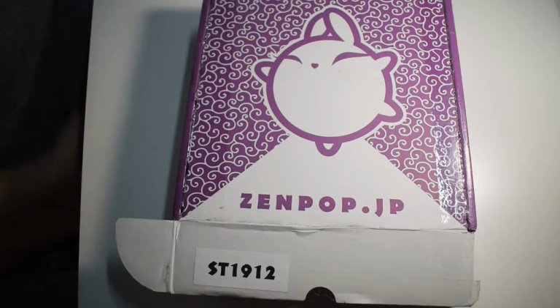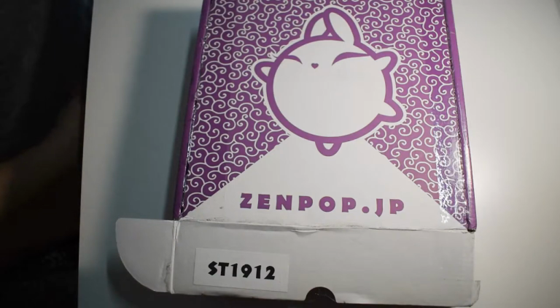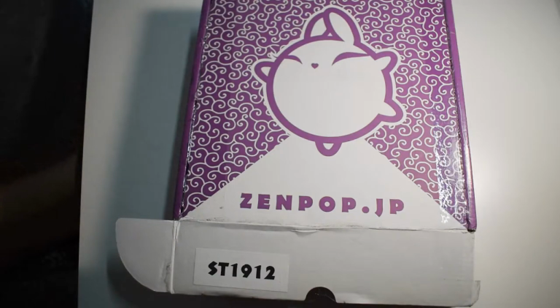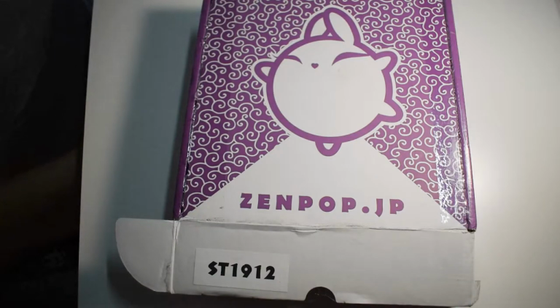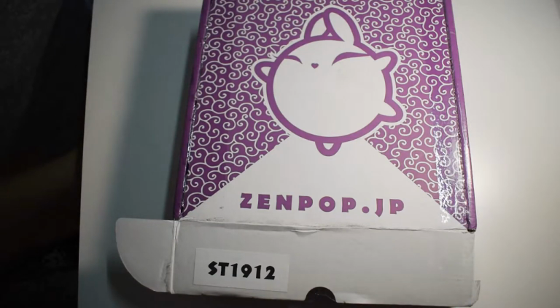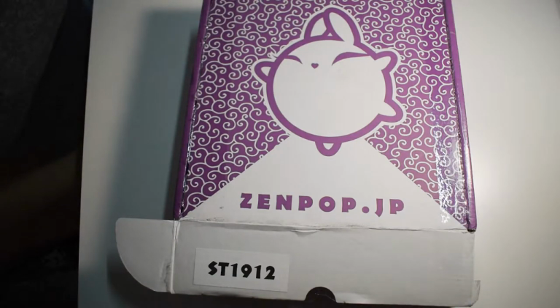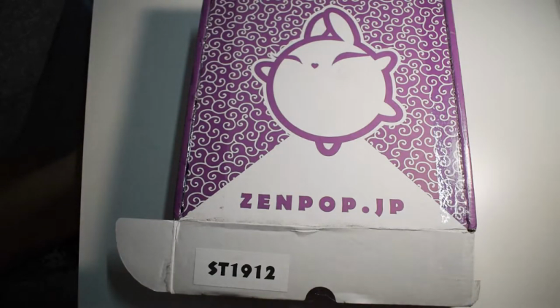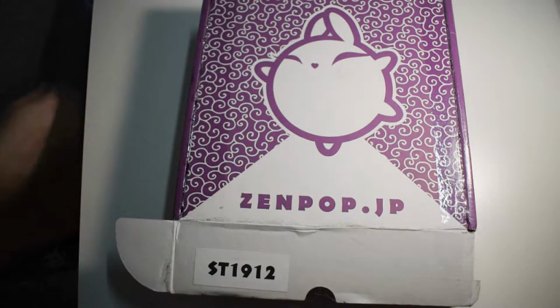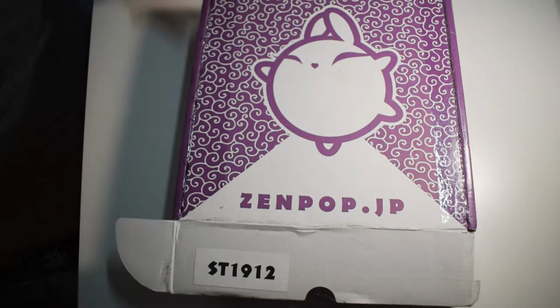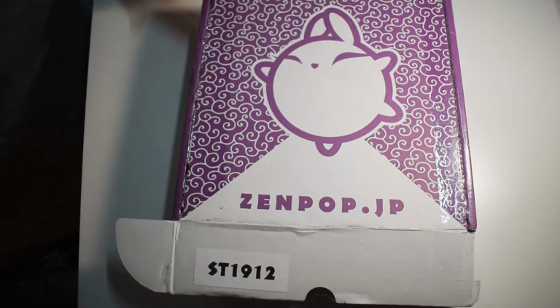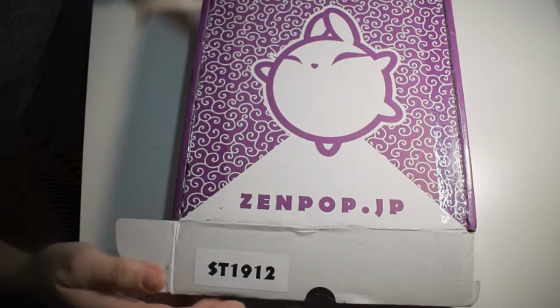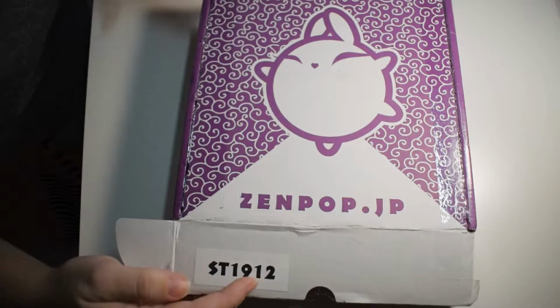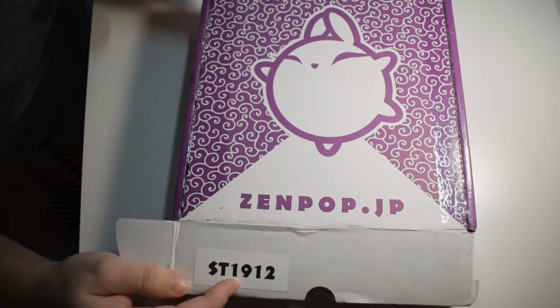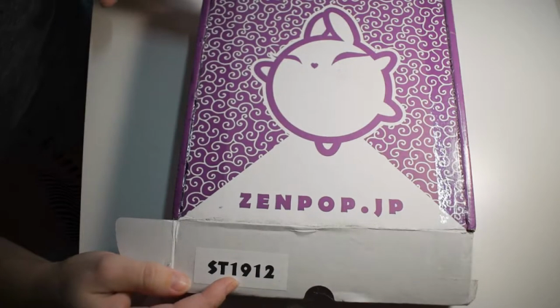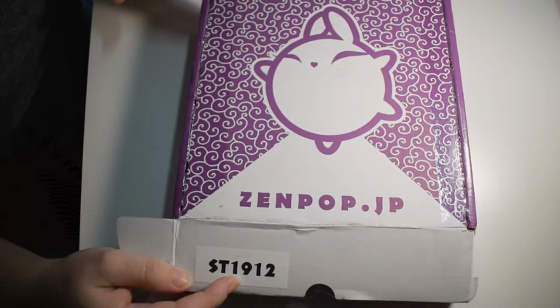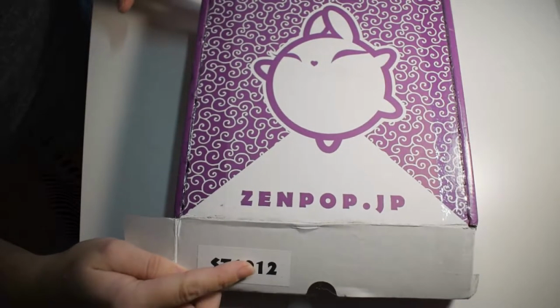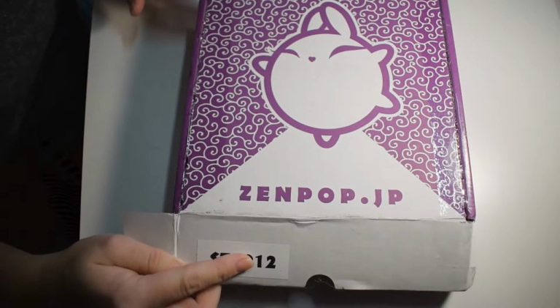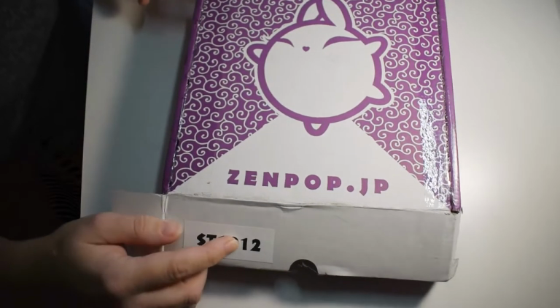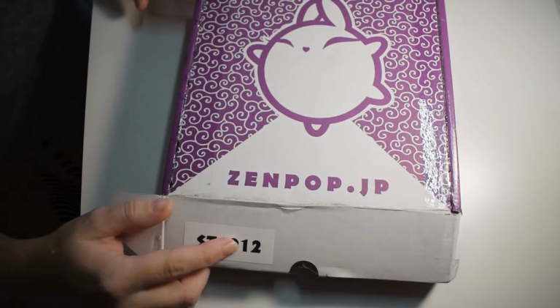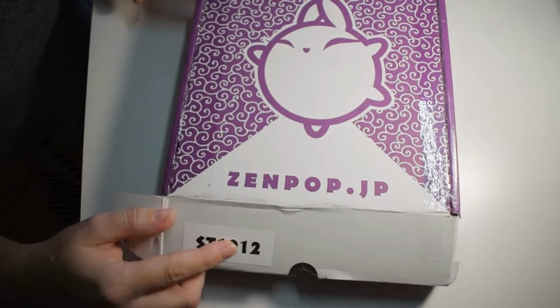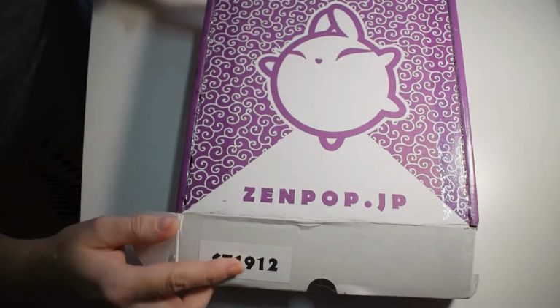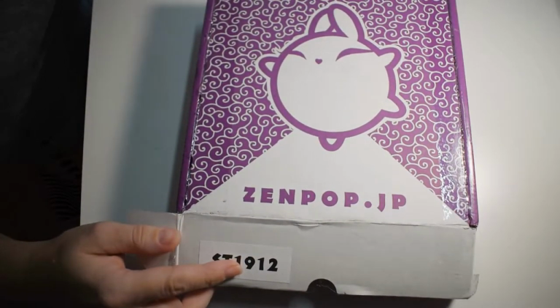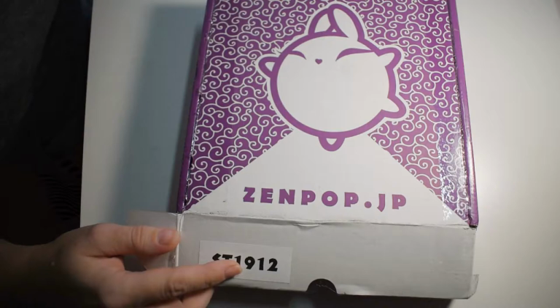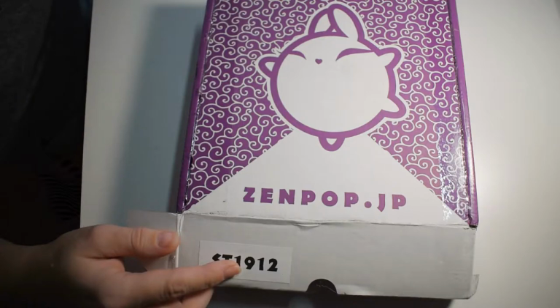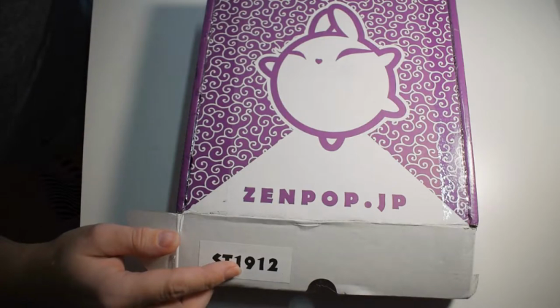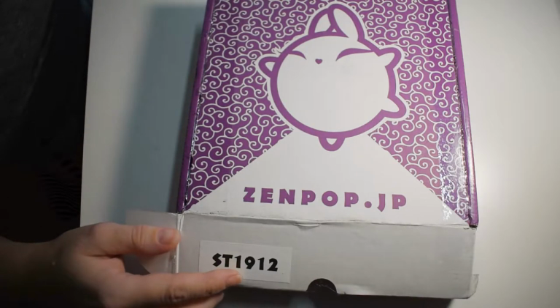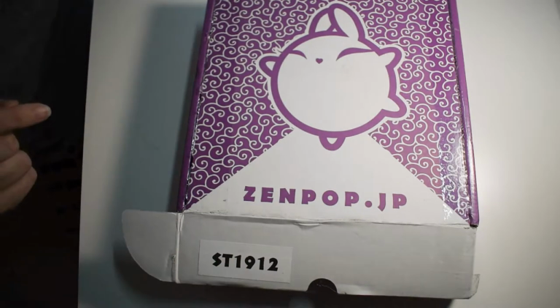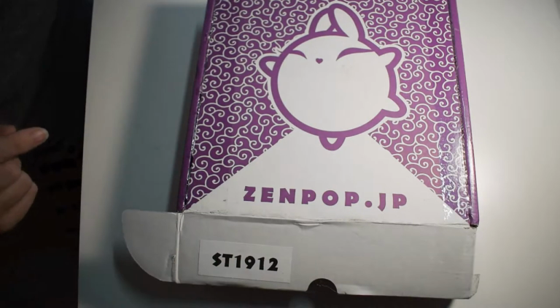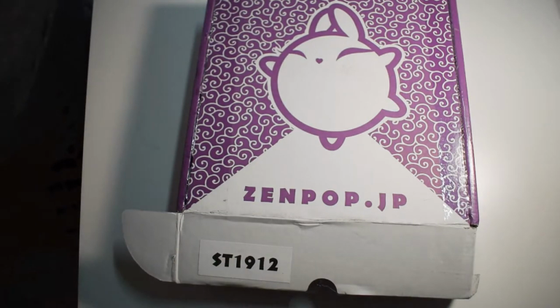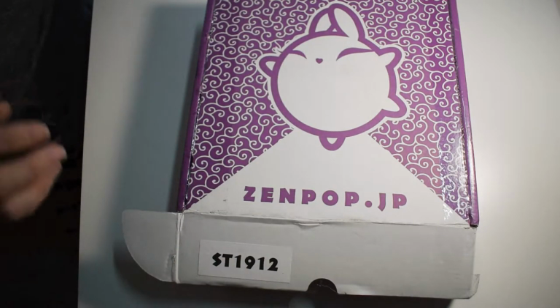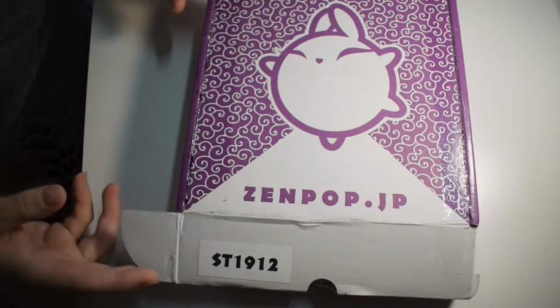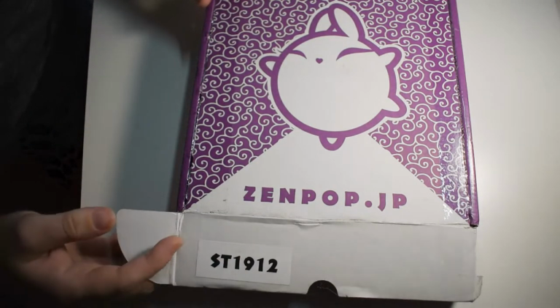Hi everybody! Welcome back to my channel. Today we're going to do the December 2019 Stationery Zen Pop Box. I'm really excited. I love these boxes so I'm going to open it right up now and see what I got in here.